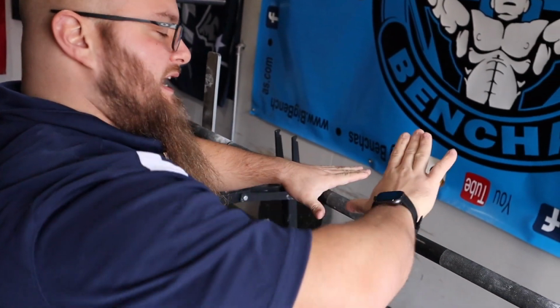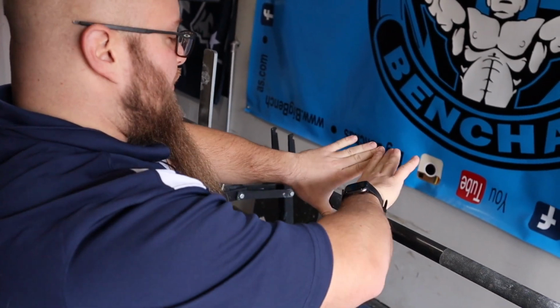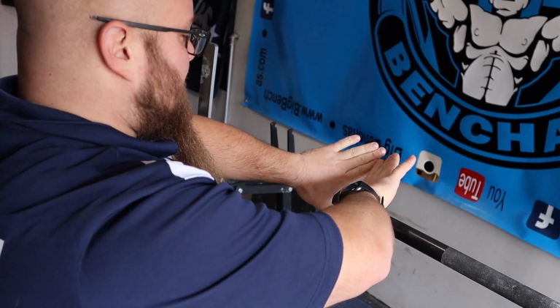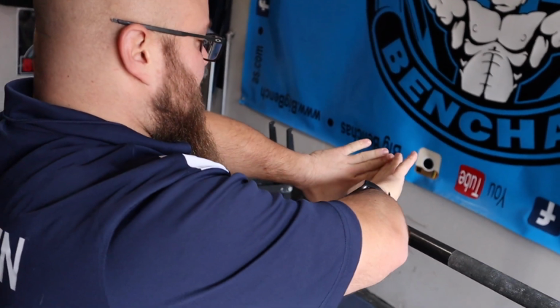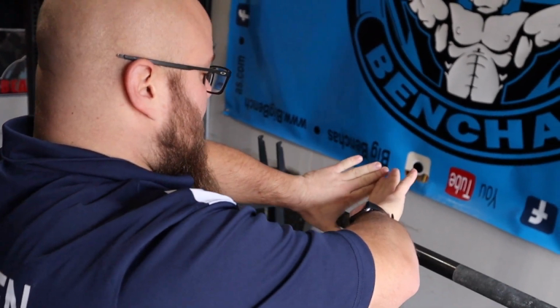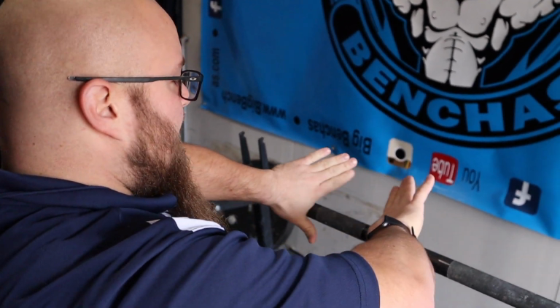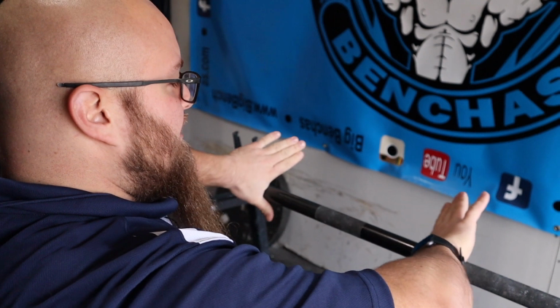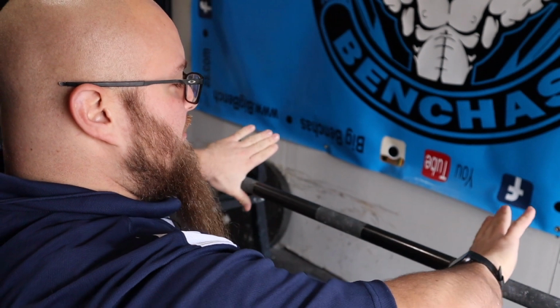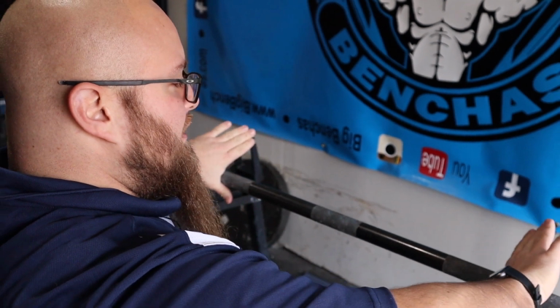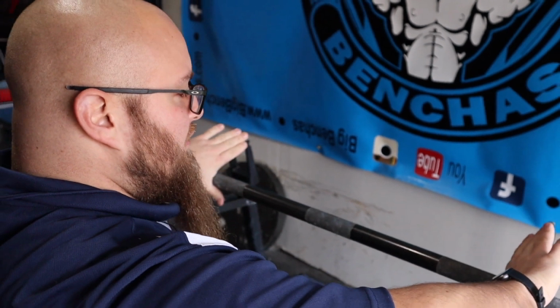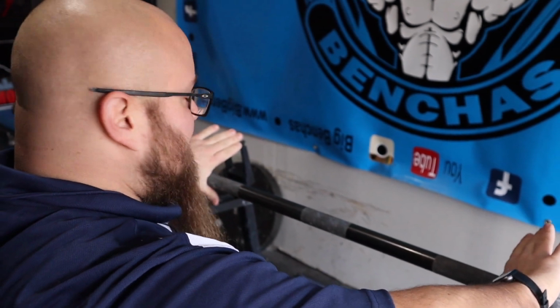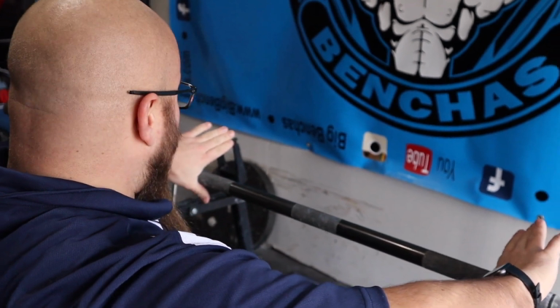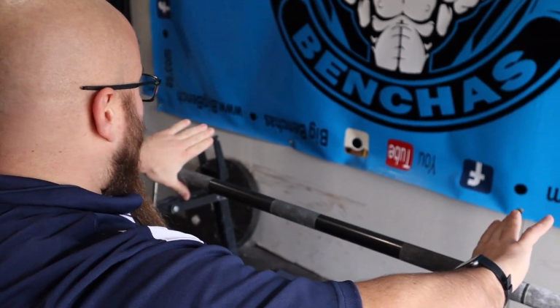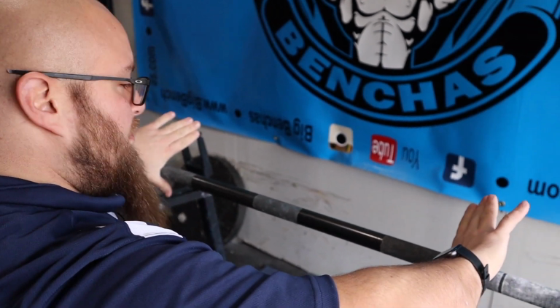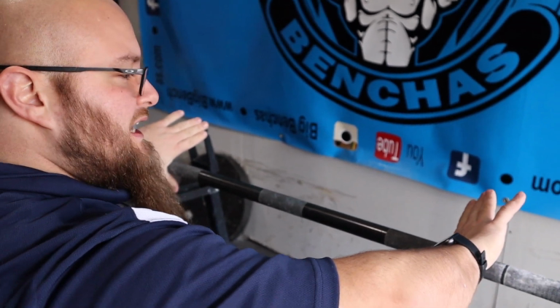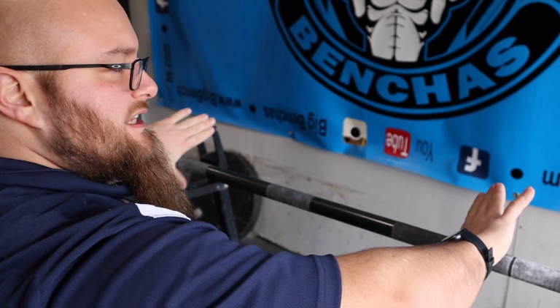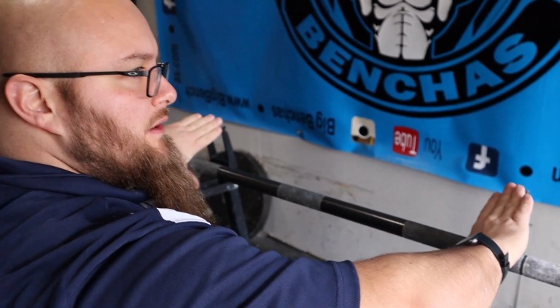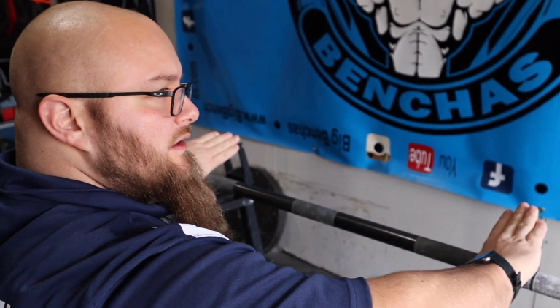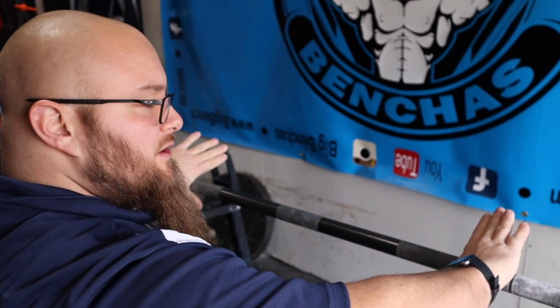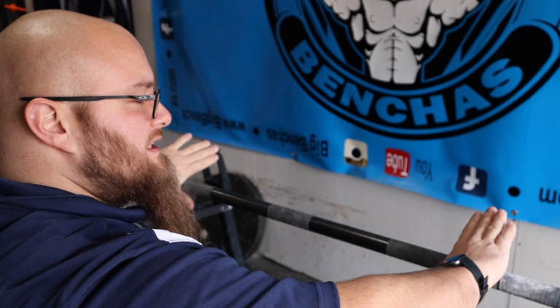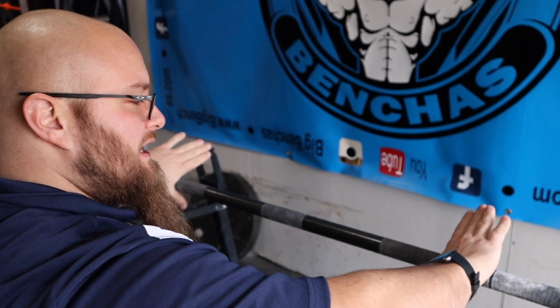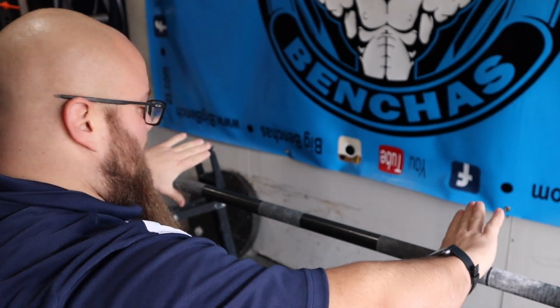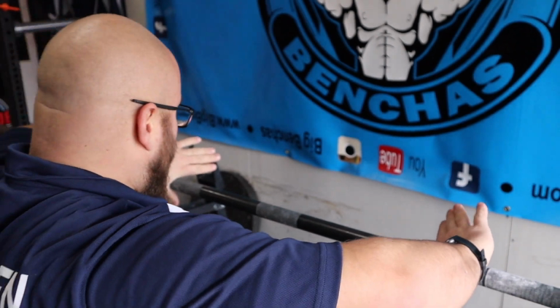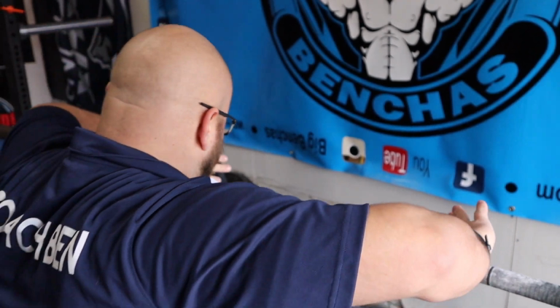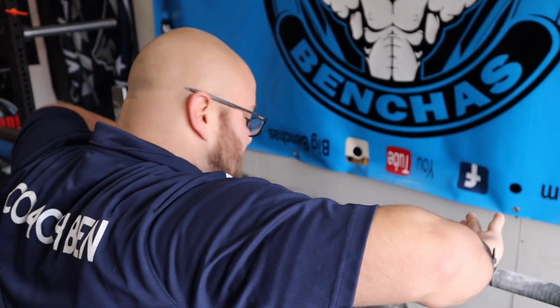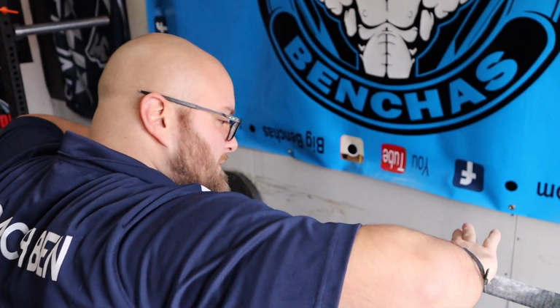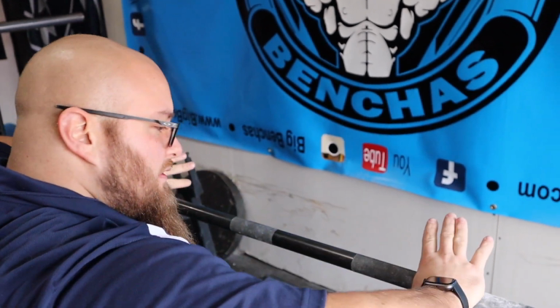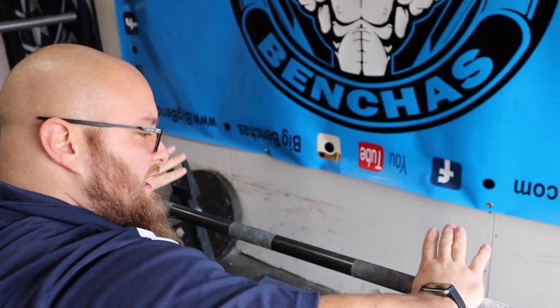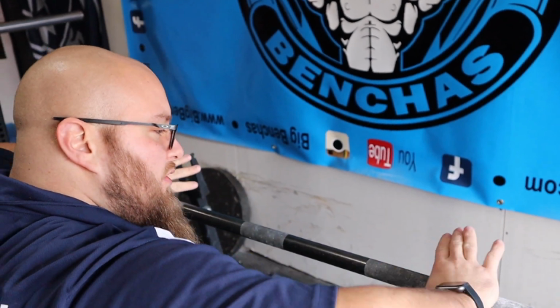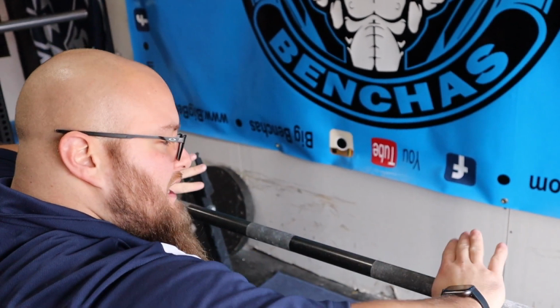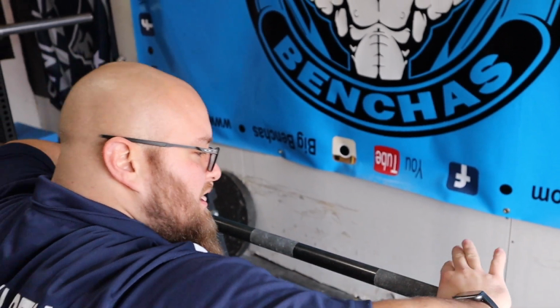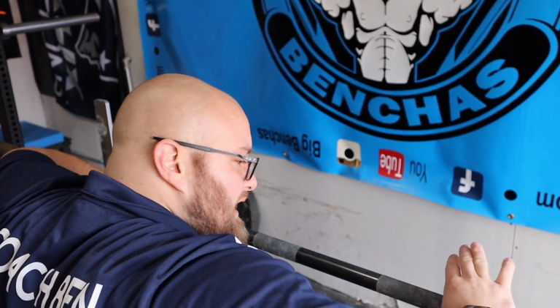We need to actually dig that positioning in. So how he explained it in his video: make a diamond — that gets you into that inverted position — and then come out with the grip wherever you want to take it, getting to this point here.